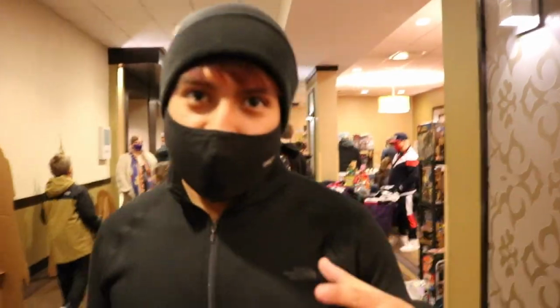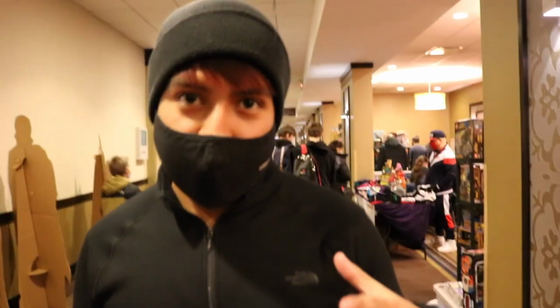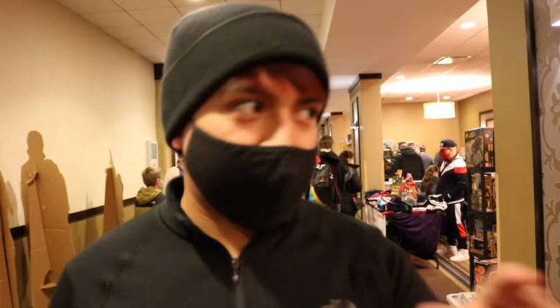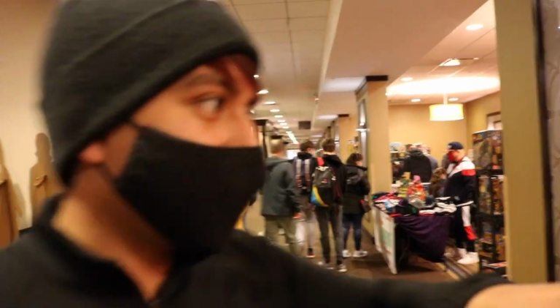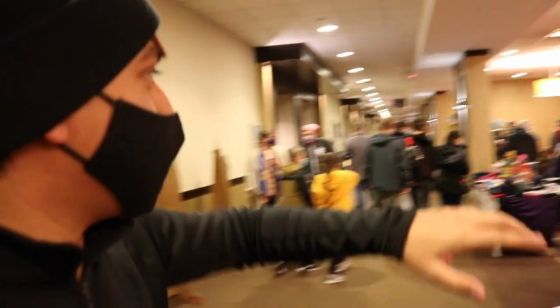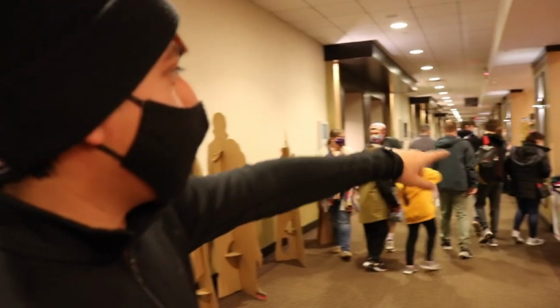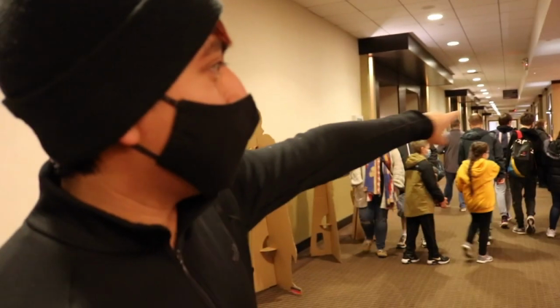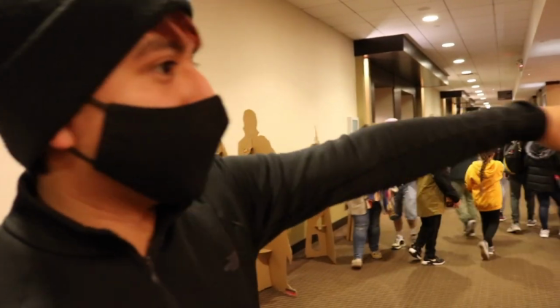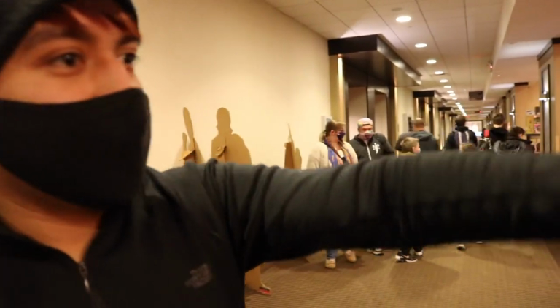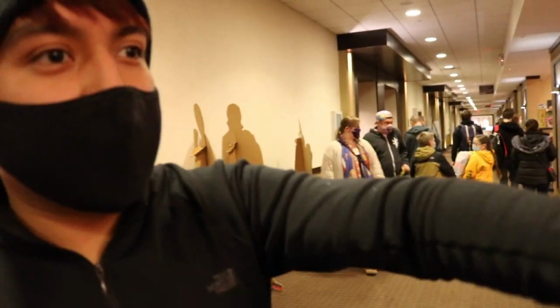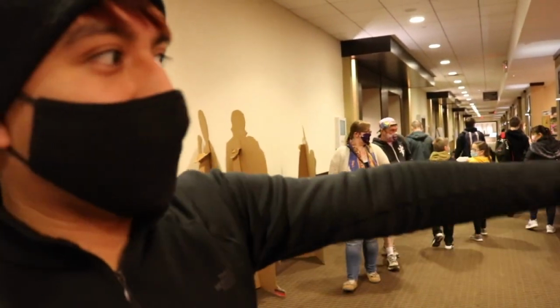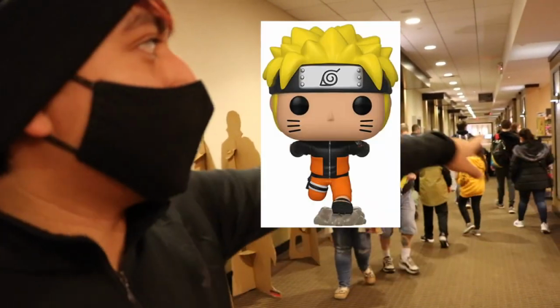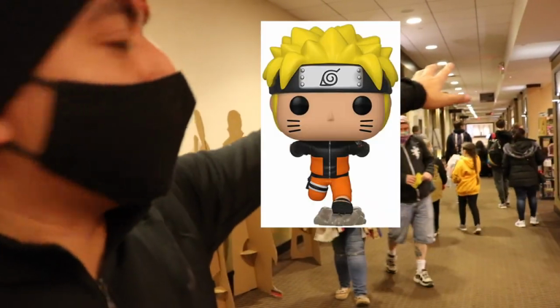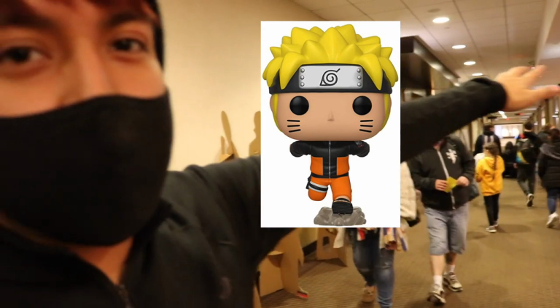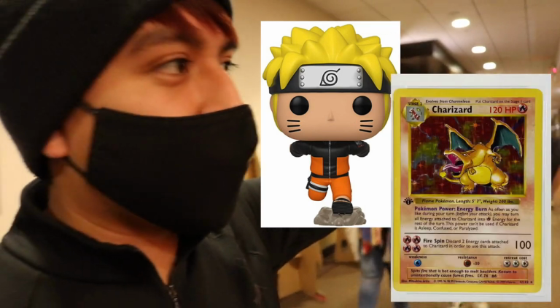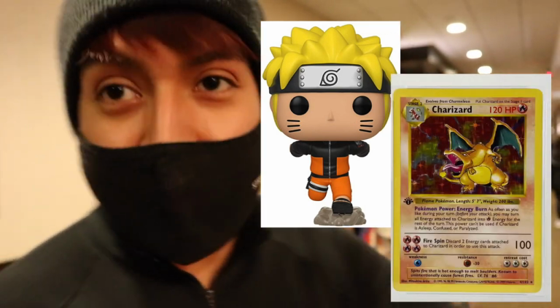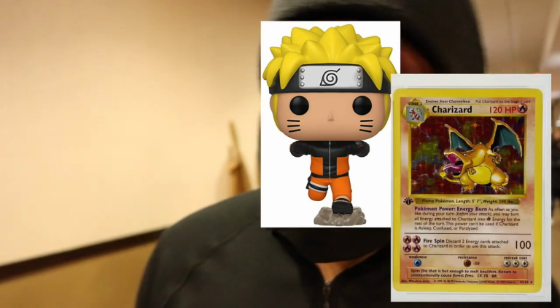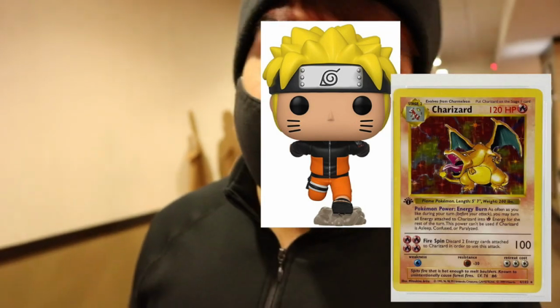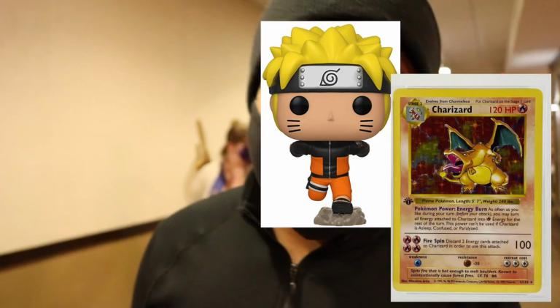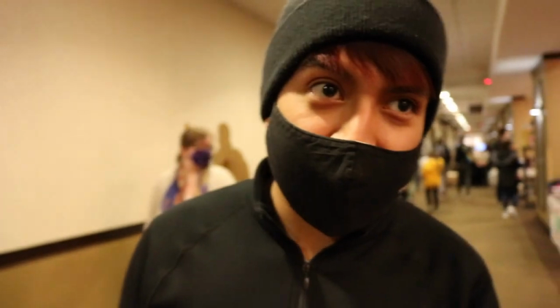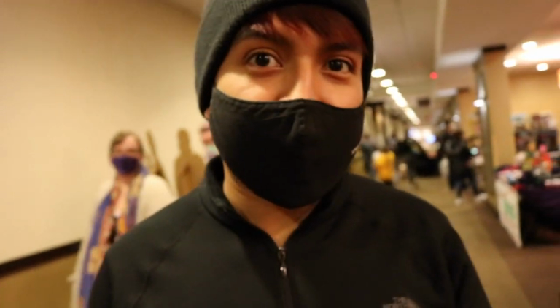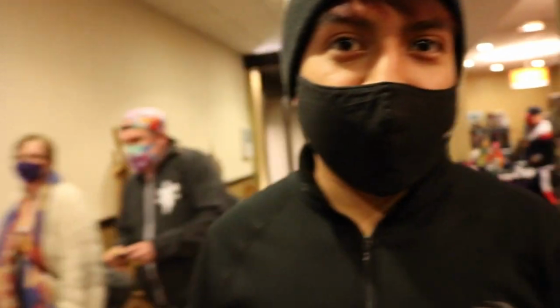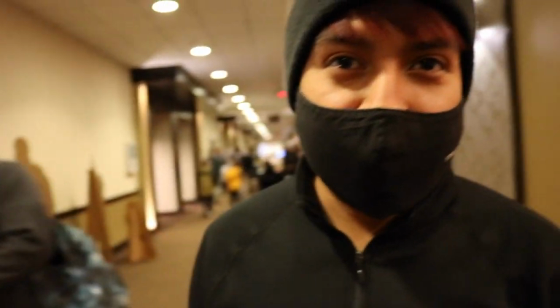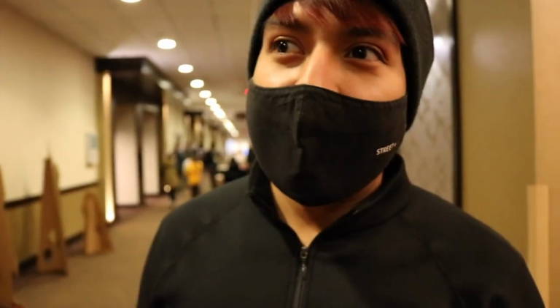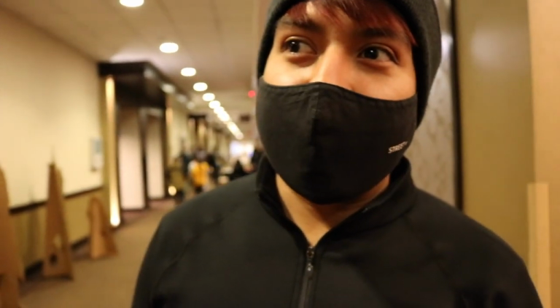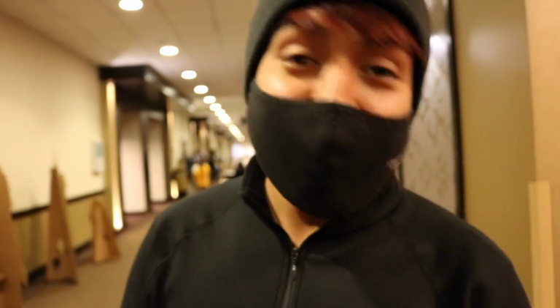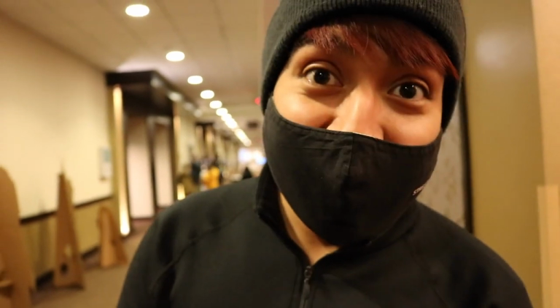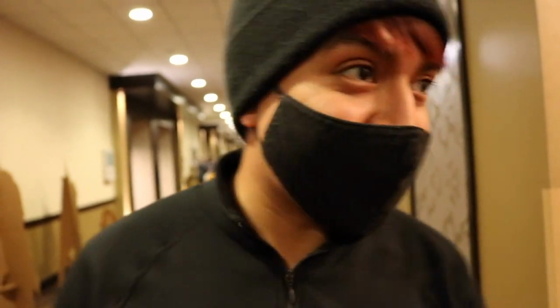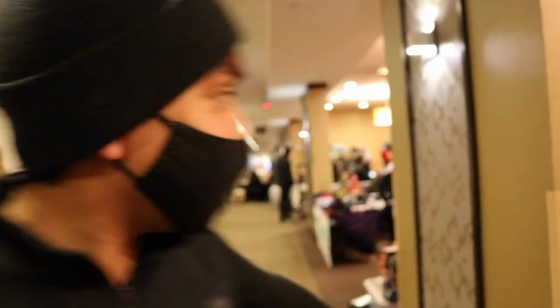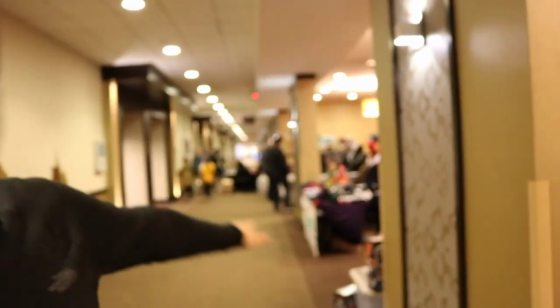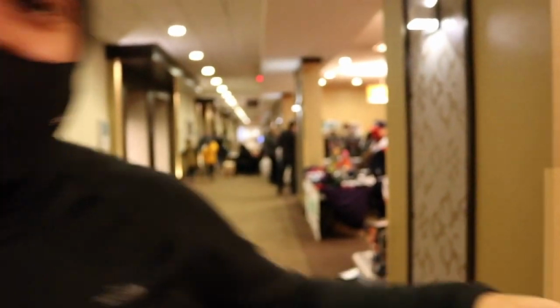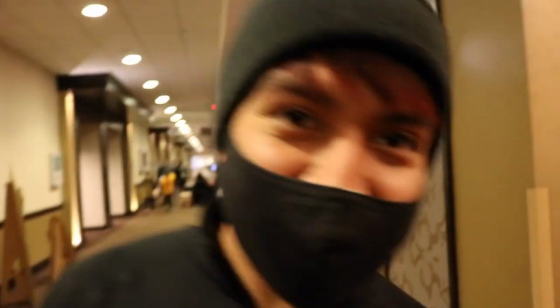Basically that was just the entrance and you can see and look around — it's mainly like Funko Pops and some Pokemon cards and stuff like that. But now we're actually gonna go inside and see what they actually have inside. It looks really cool right now and this is just the entrance, so let's go take a look inside.